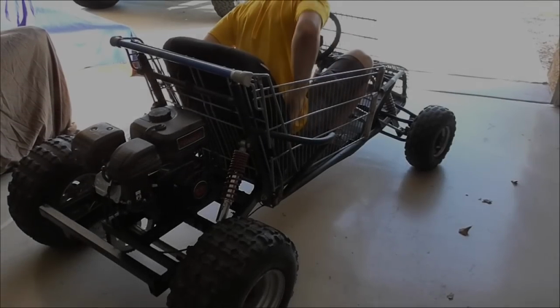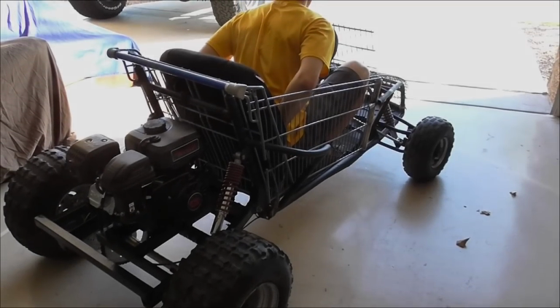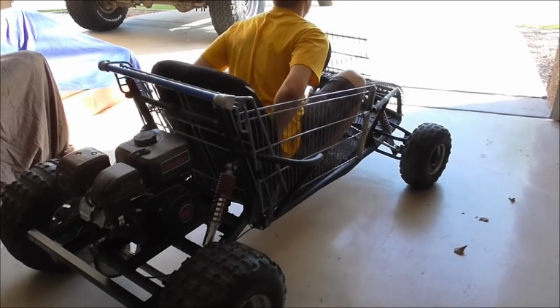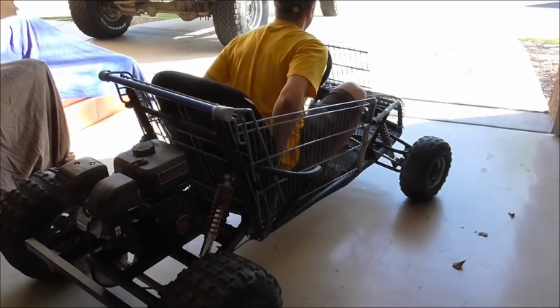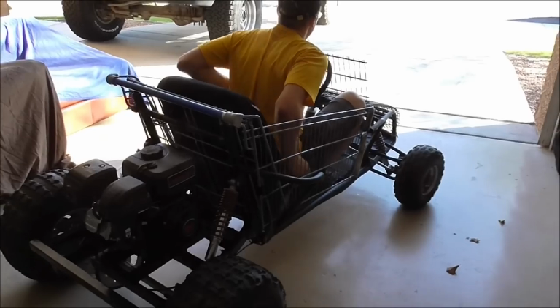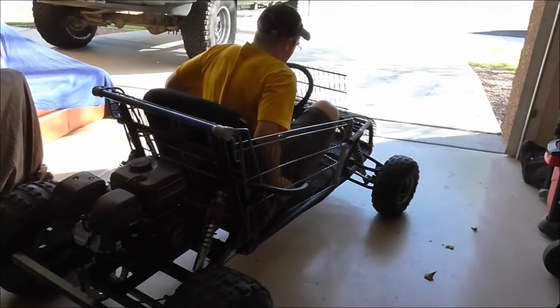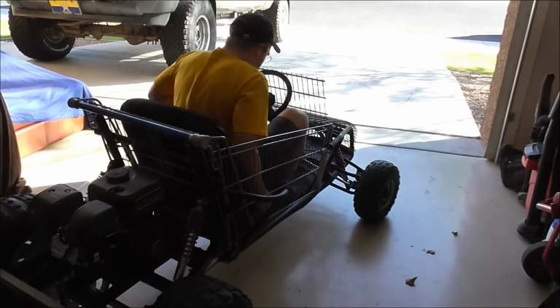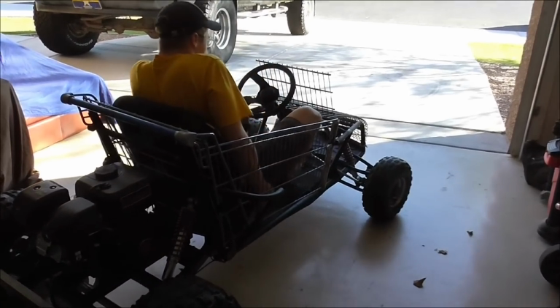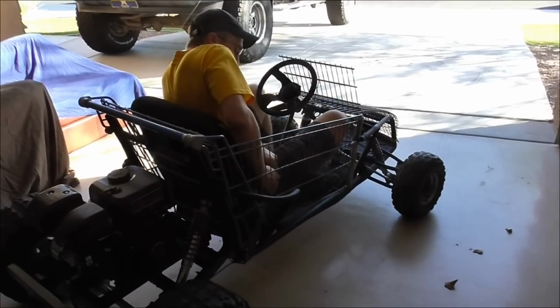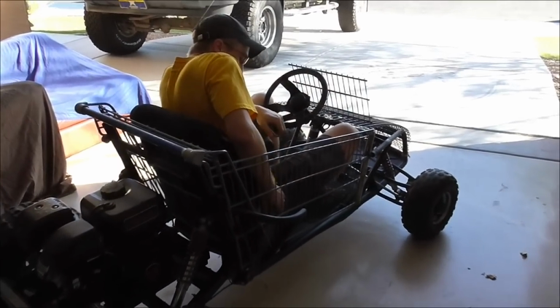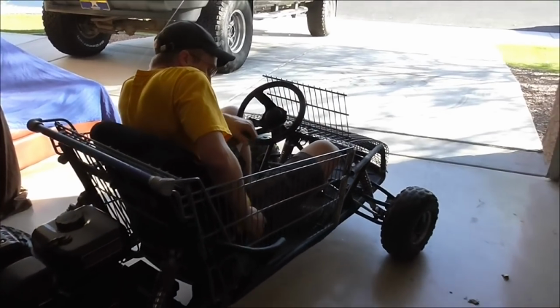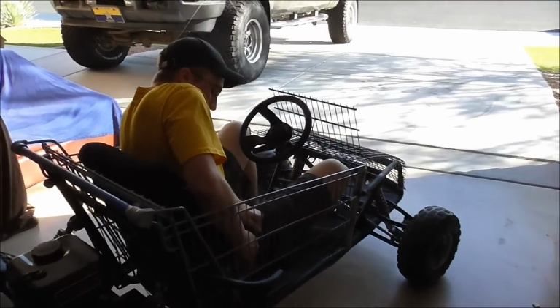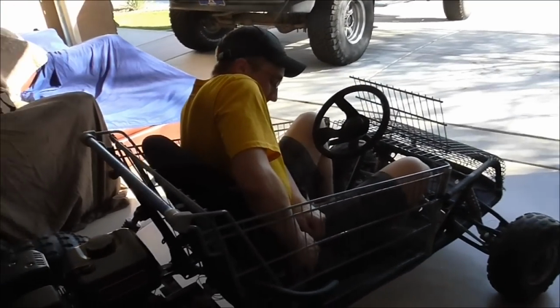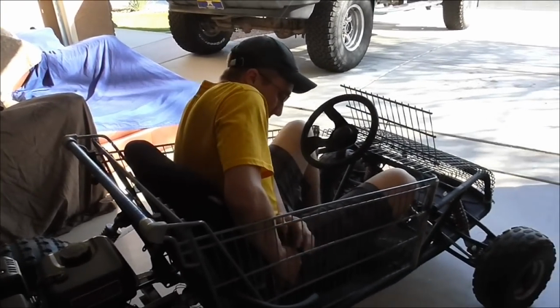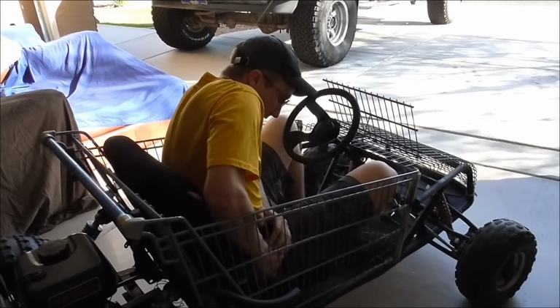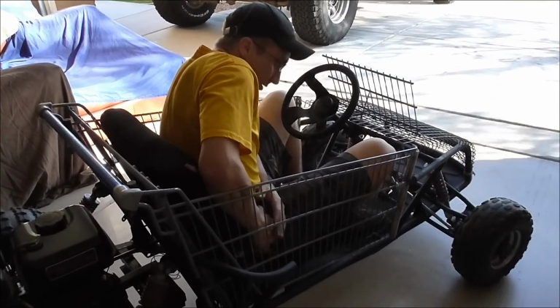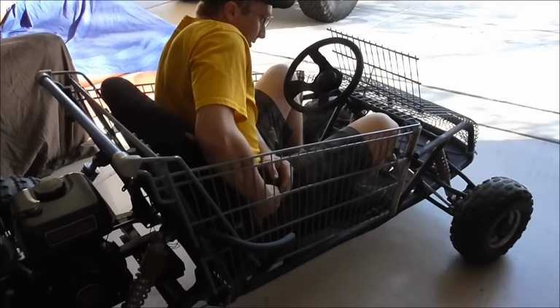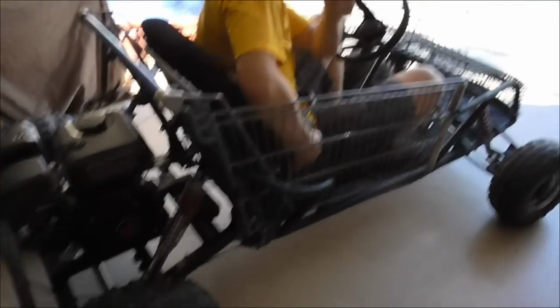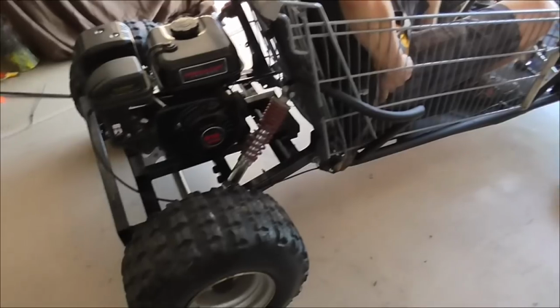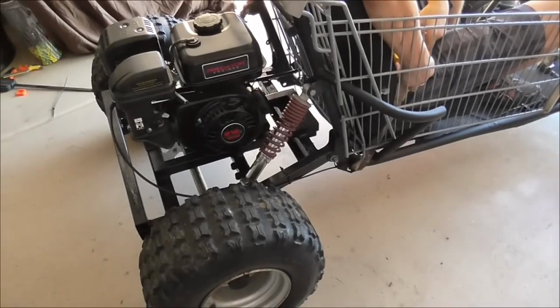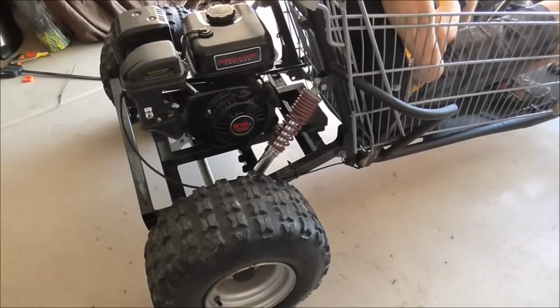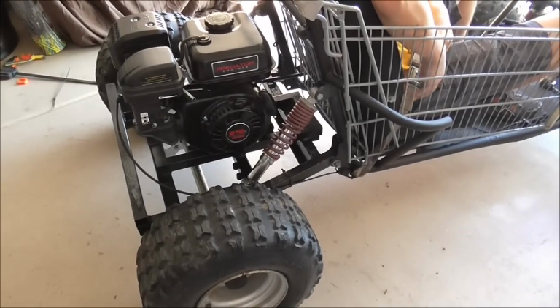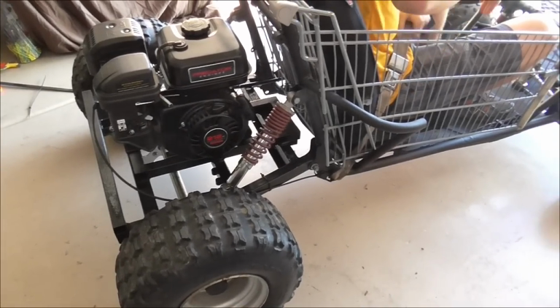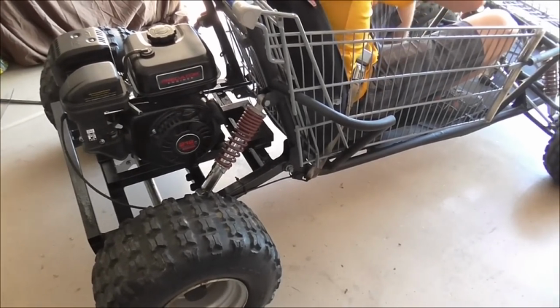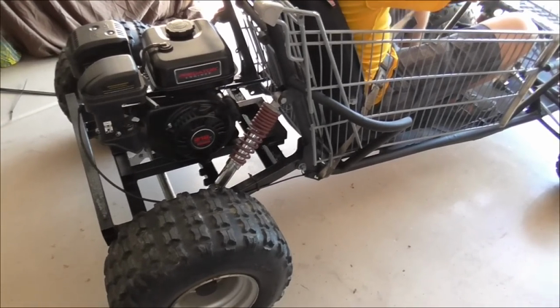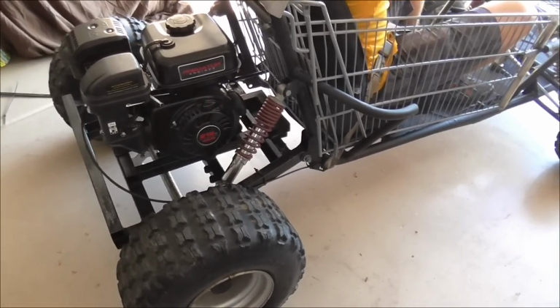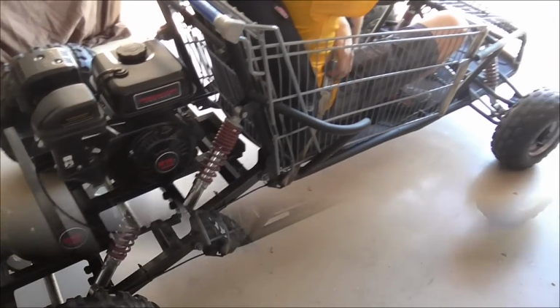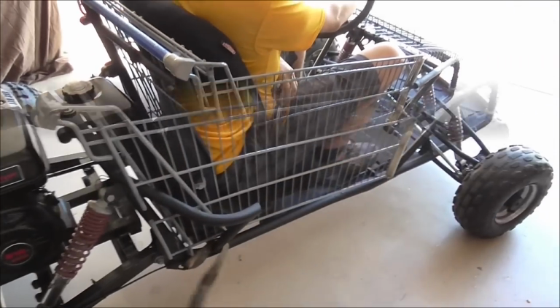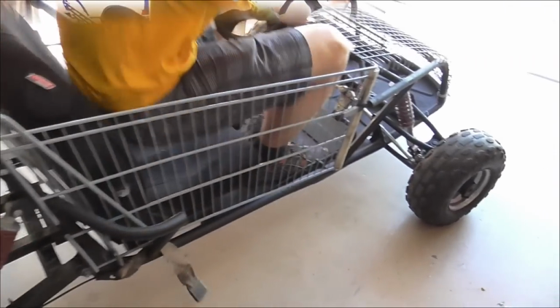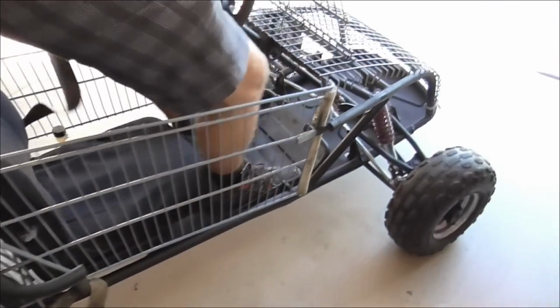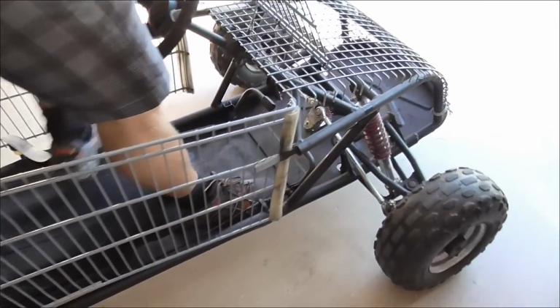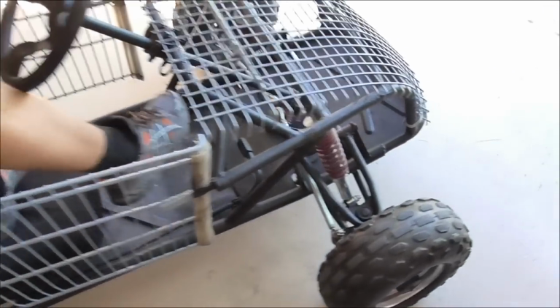Here we've got the Blue Light Special, custom crafted by Jacob Anderson himself. This is a Carter Brothers cart that we packed up into a shopping cart go-kart.